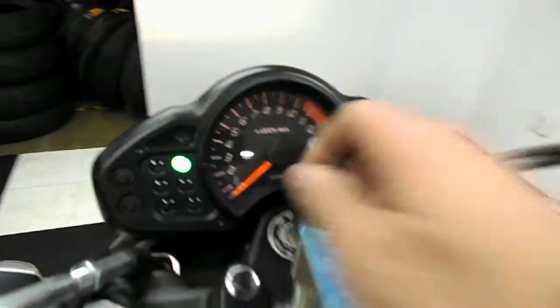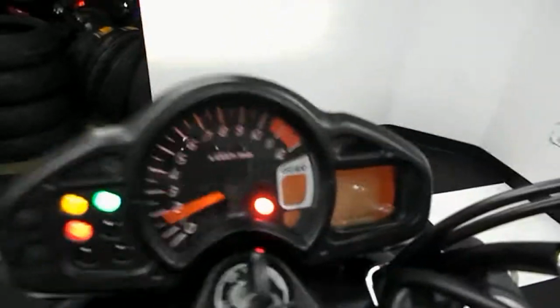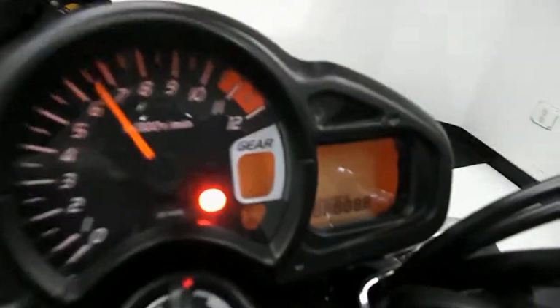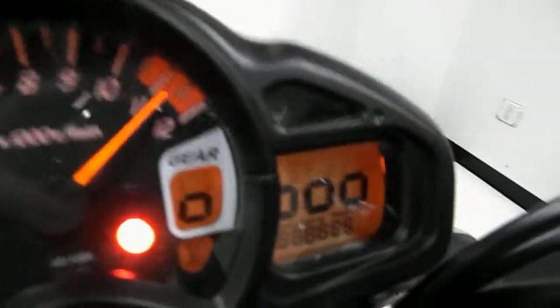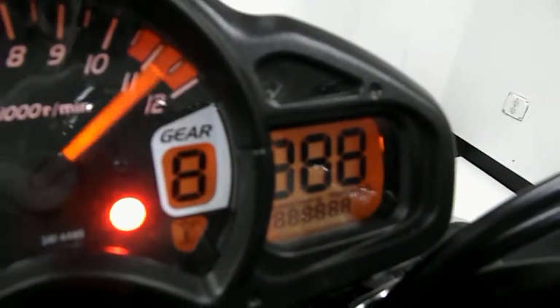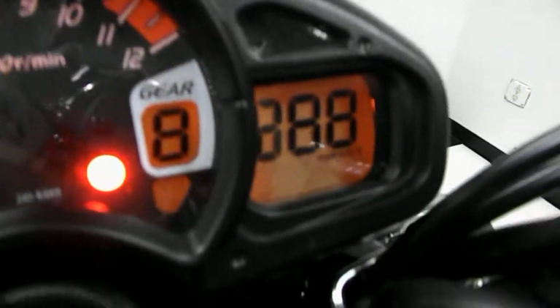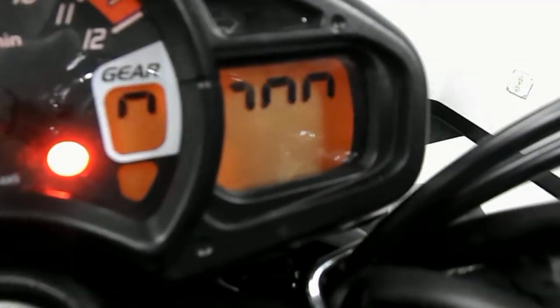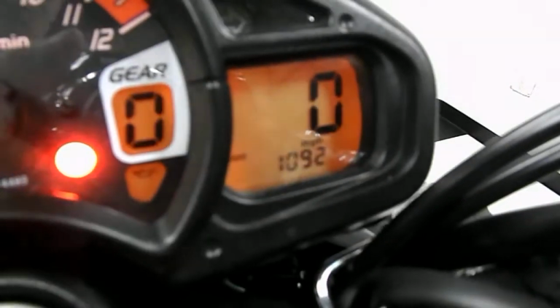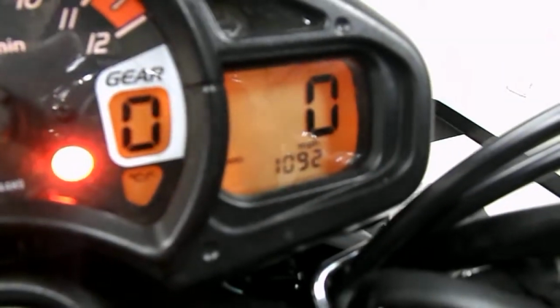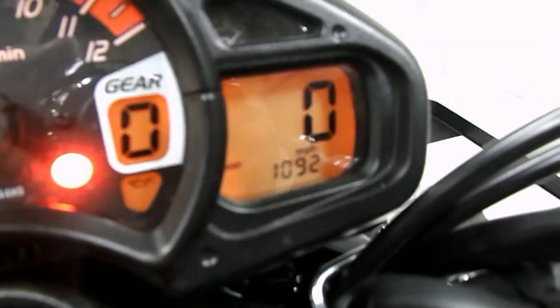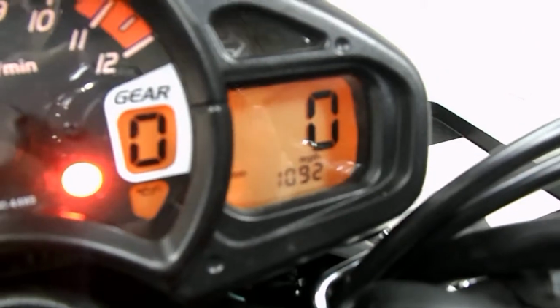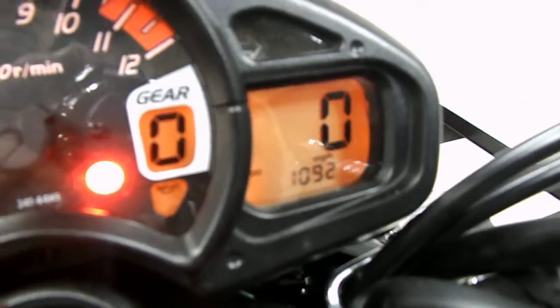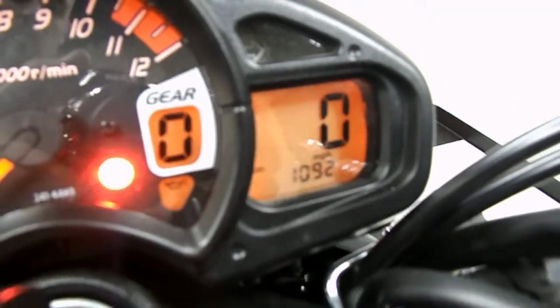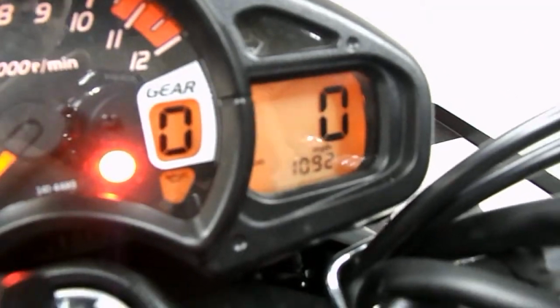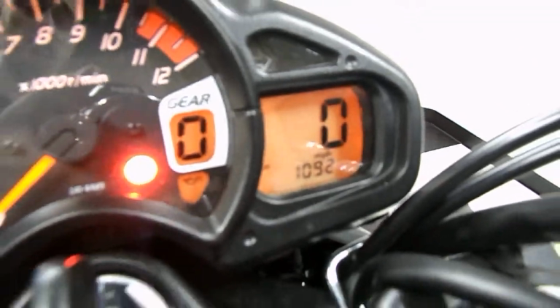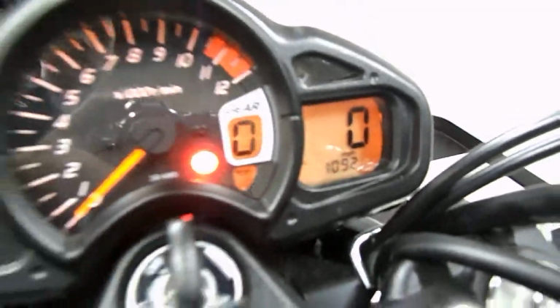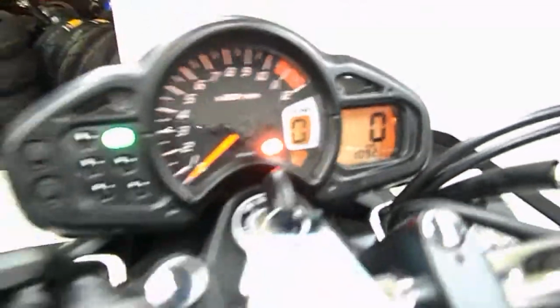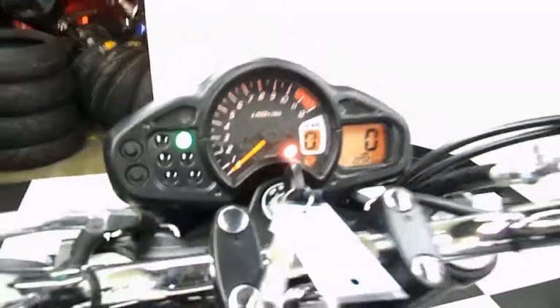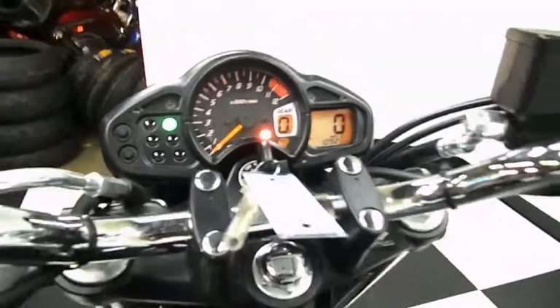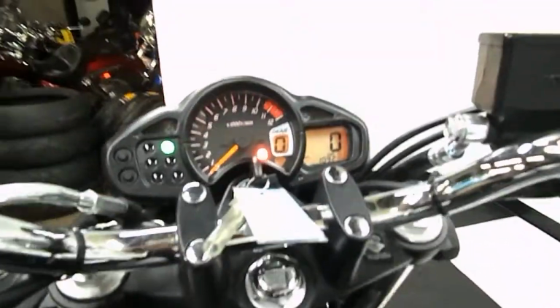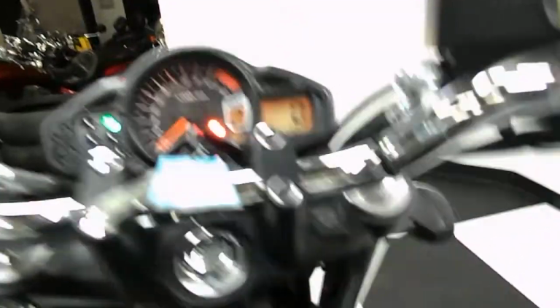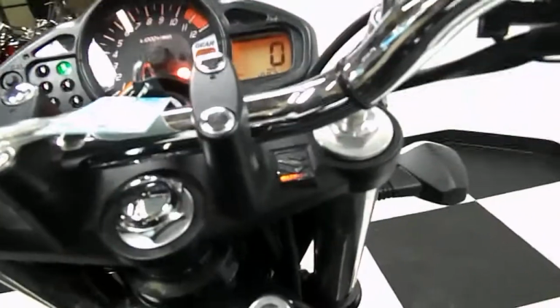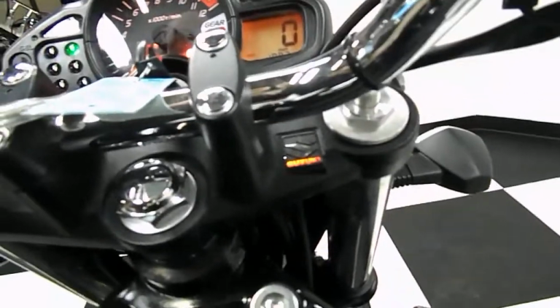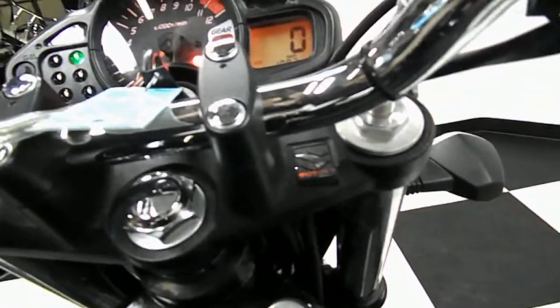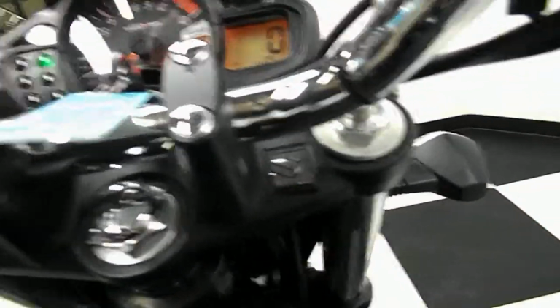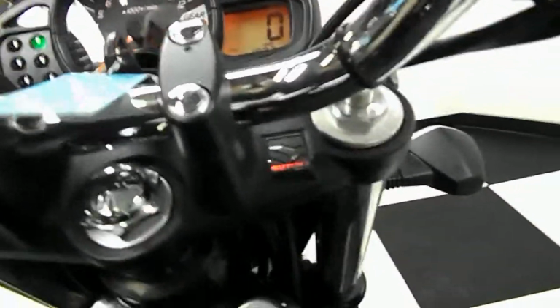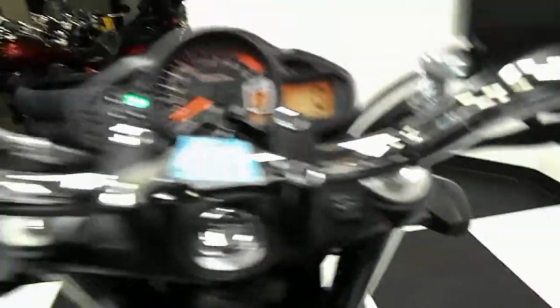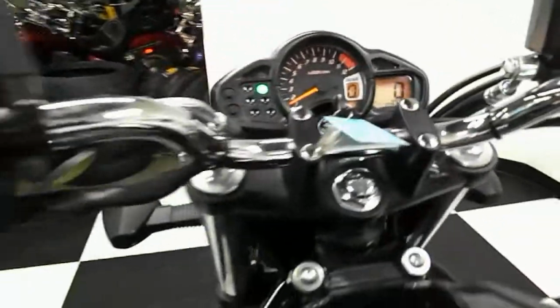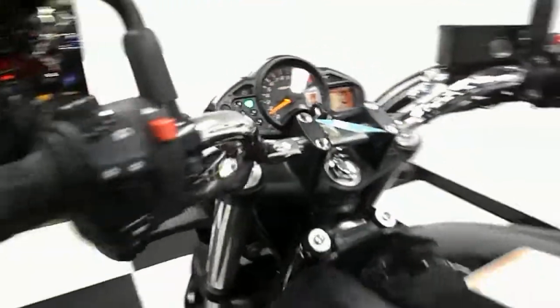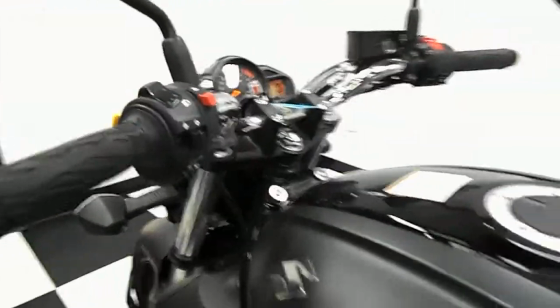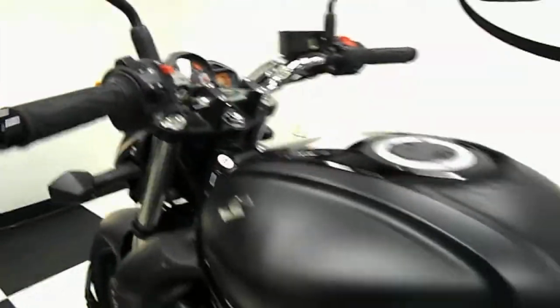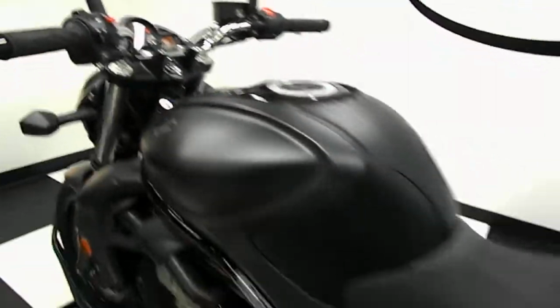Let's go ahead and start it up and show you the mileage — 1,092 miles, not 10,000. Start this baby up. She fires right up.